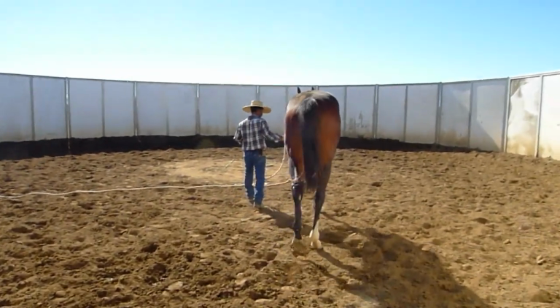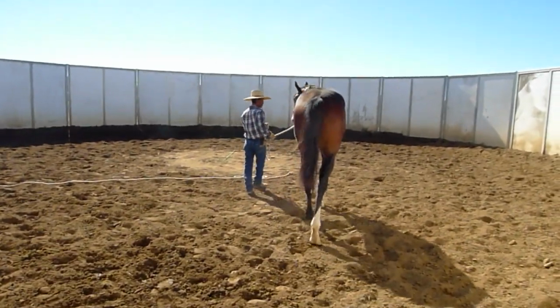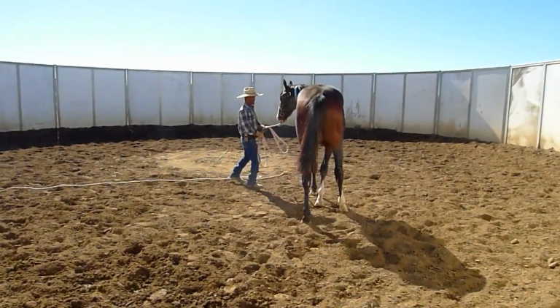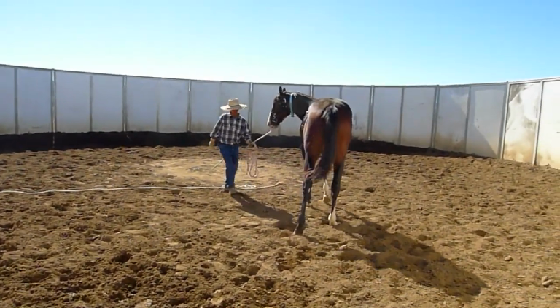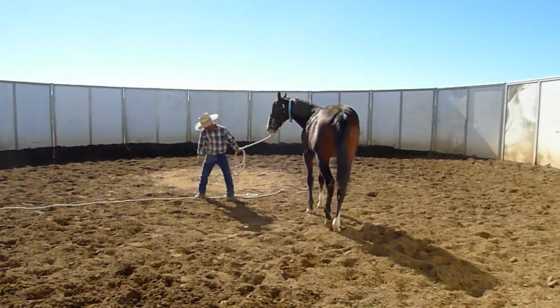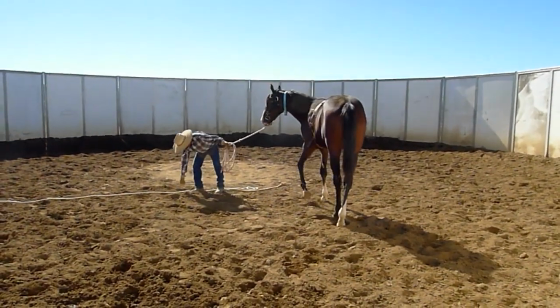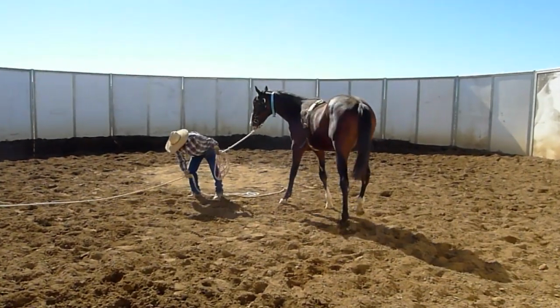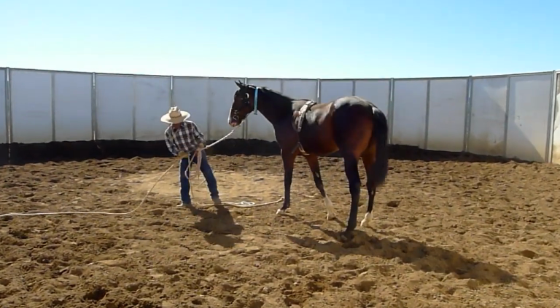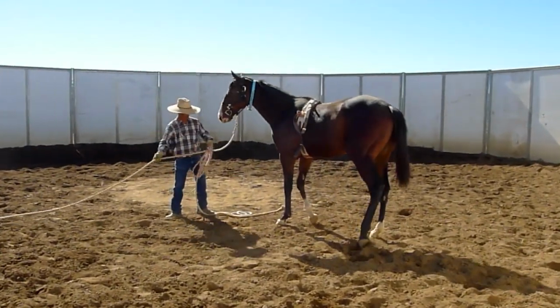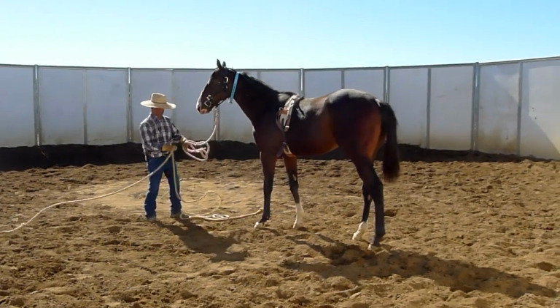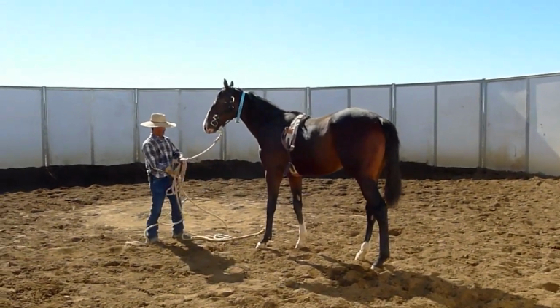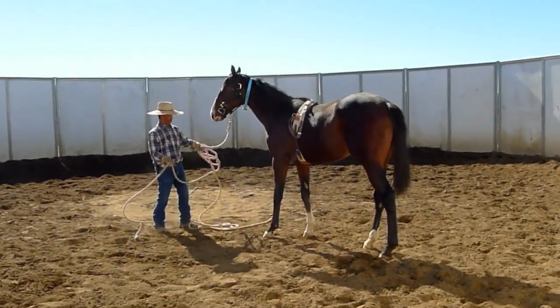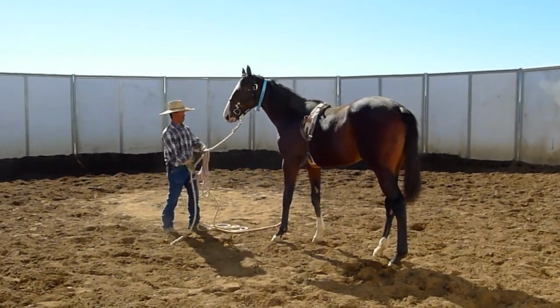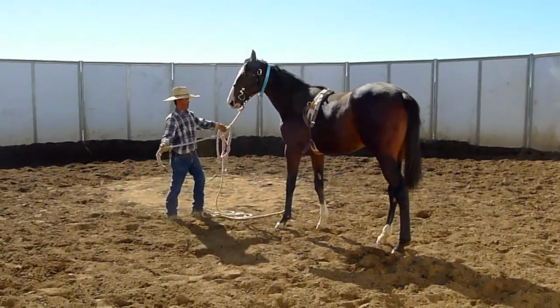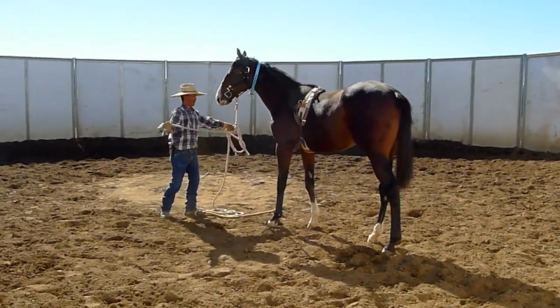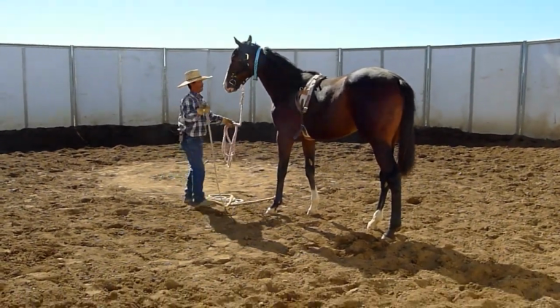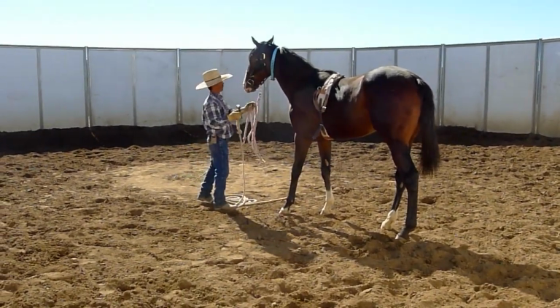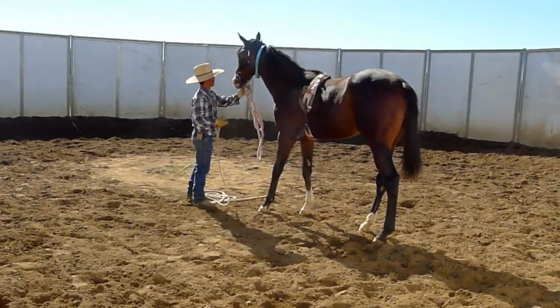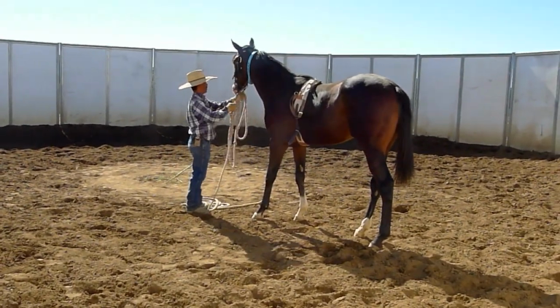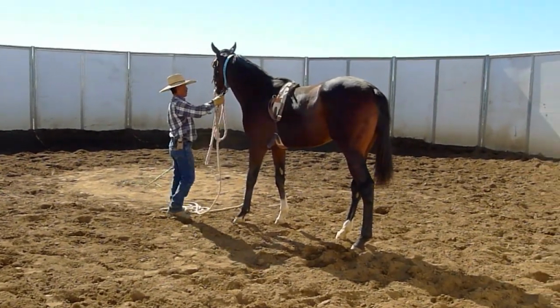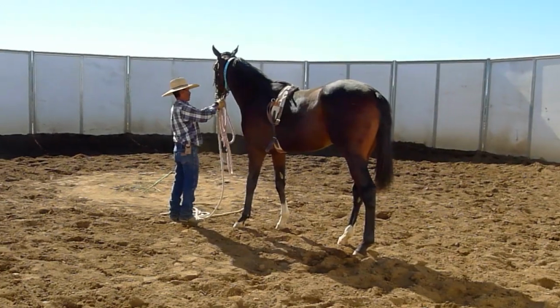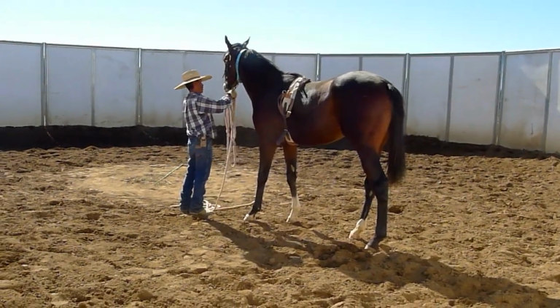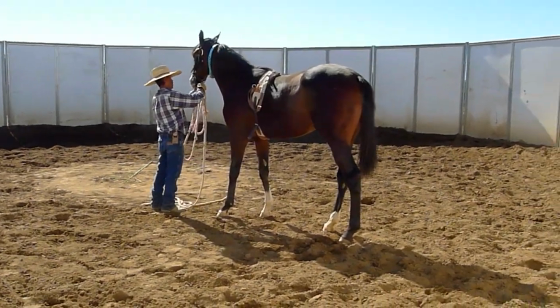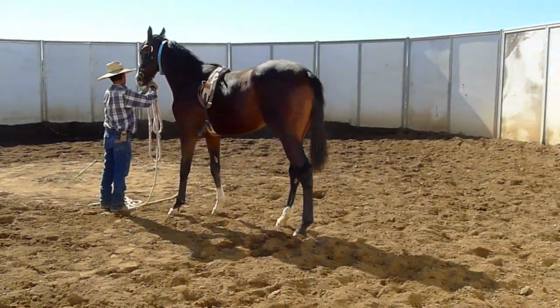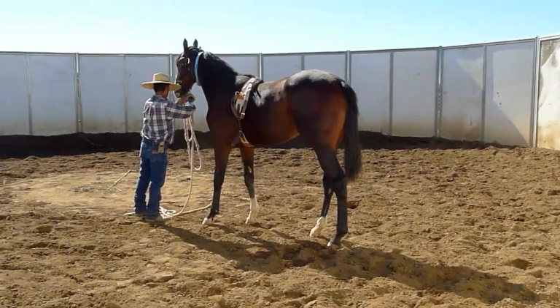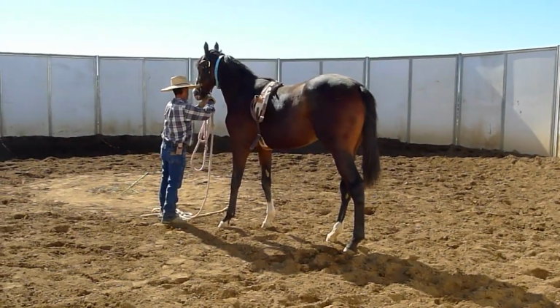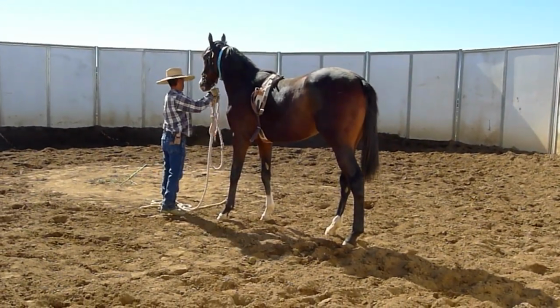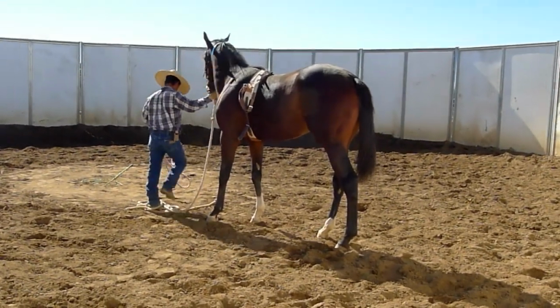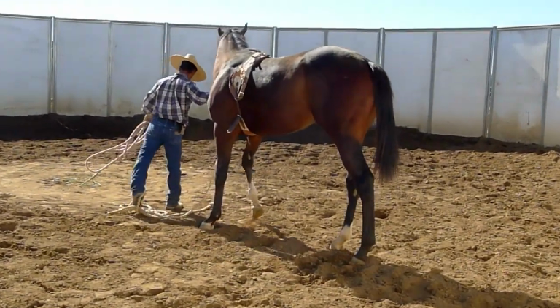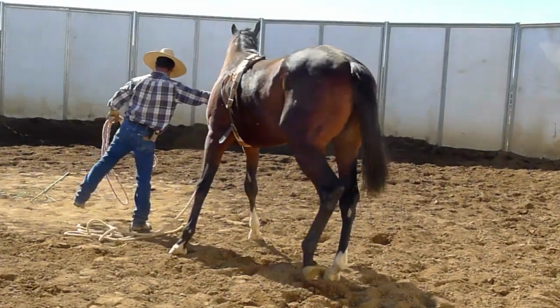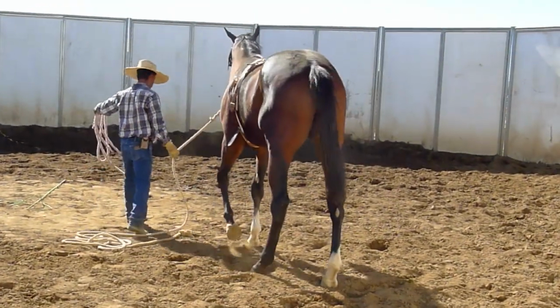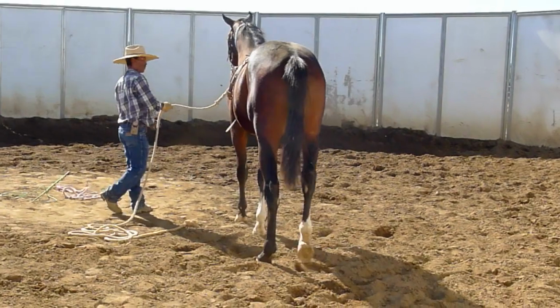Hi, I'm Jay Neff. I'm a trainer here in Southern California and this is the yearling colt that Cincy Cutter and I bought at the California yearling sale from Barrett's at Del Mar Racecourse just a week ago.